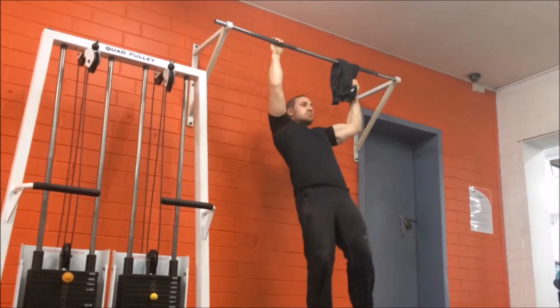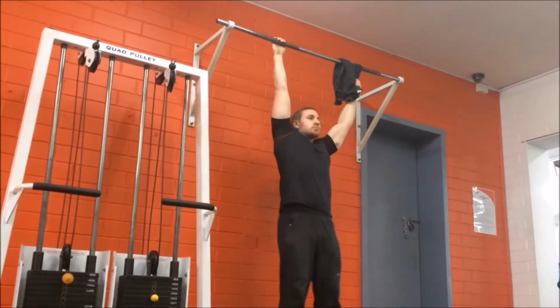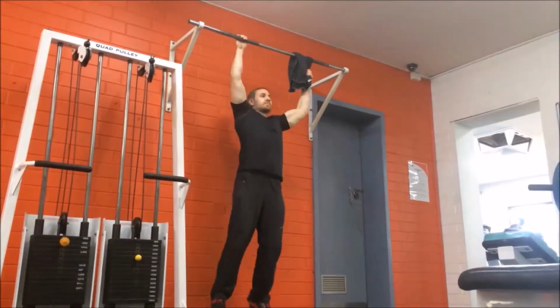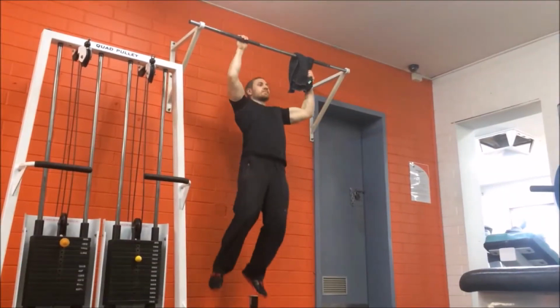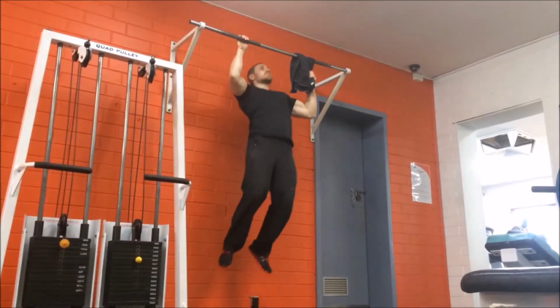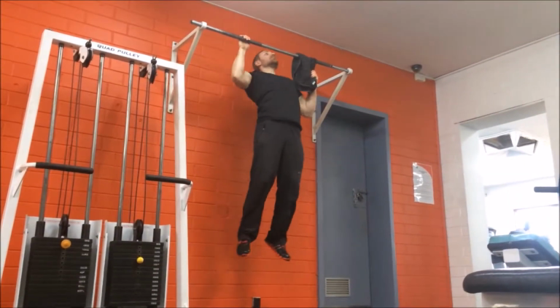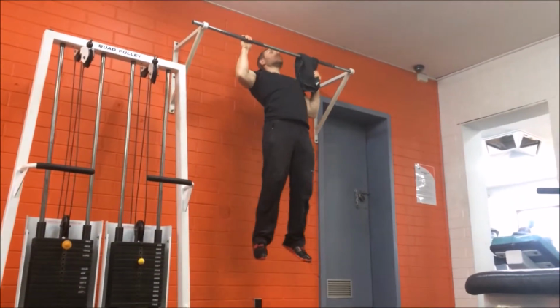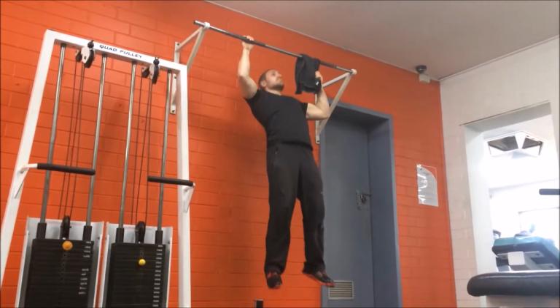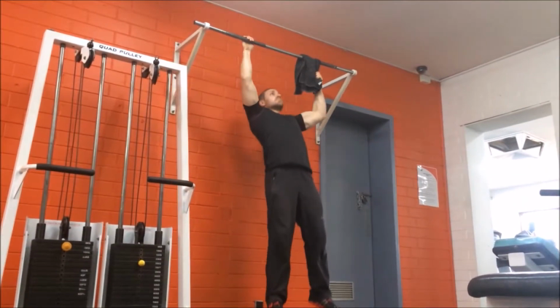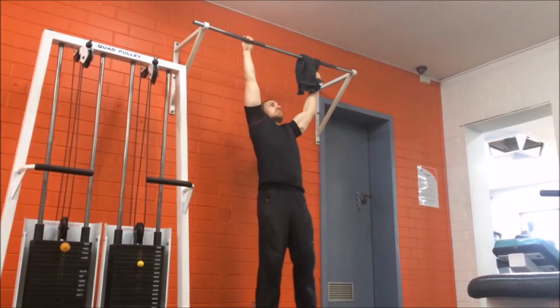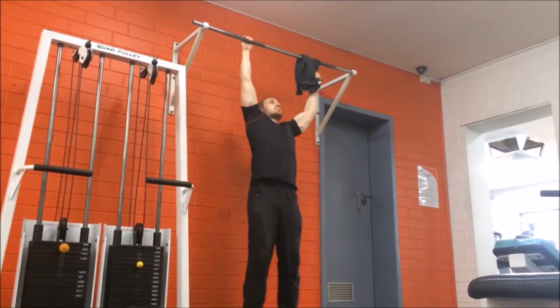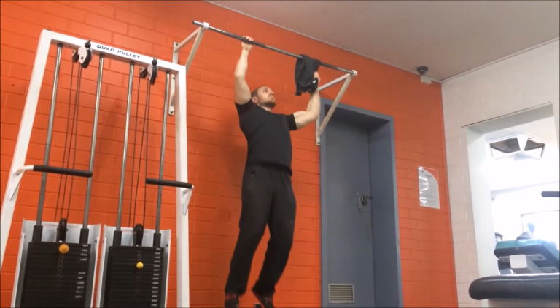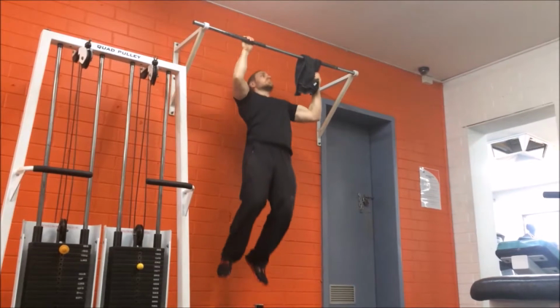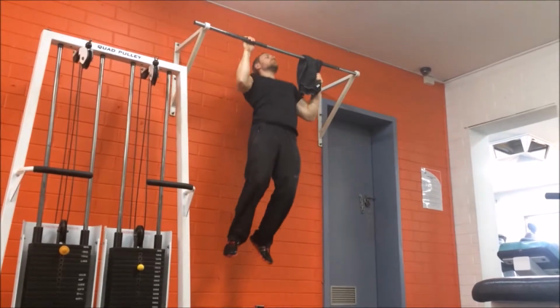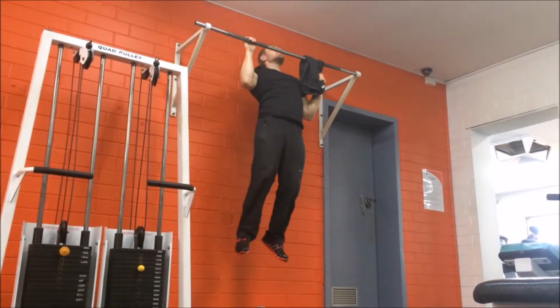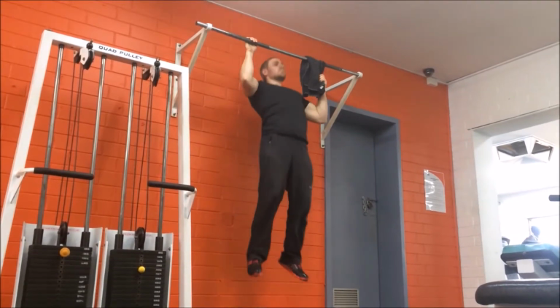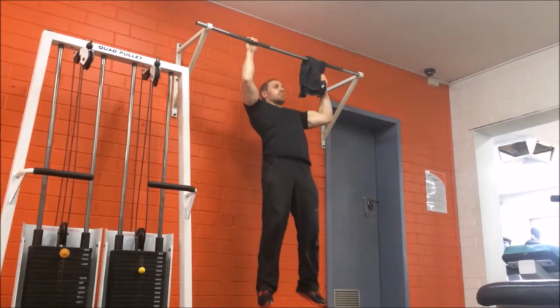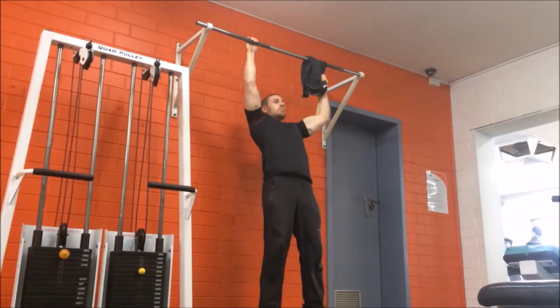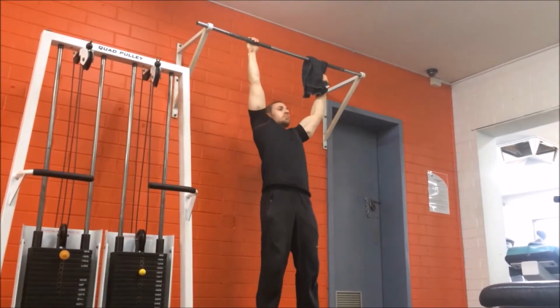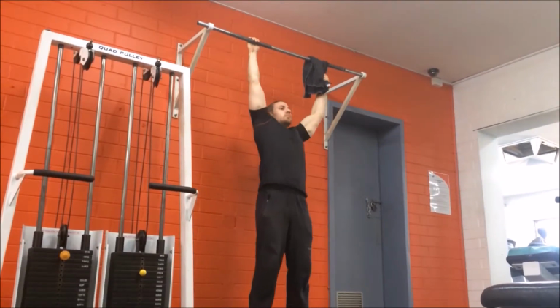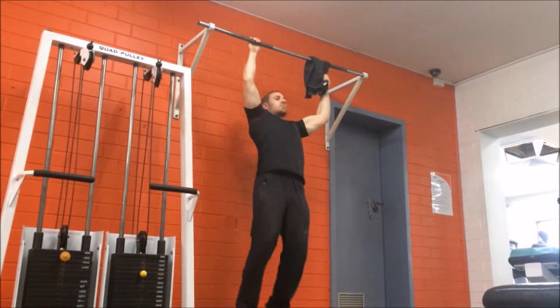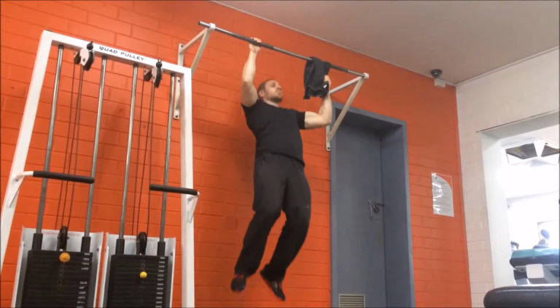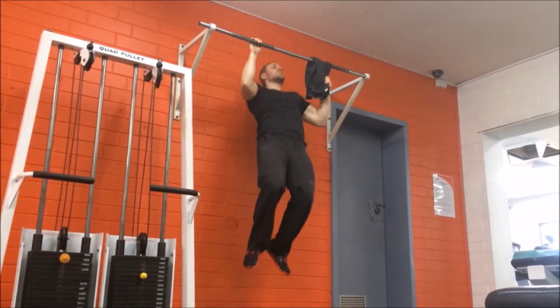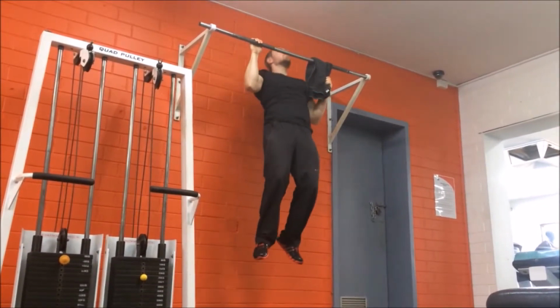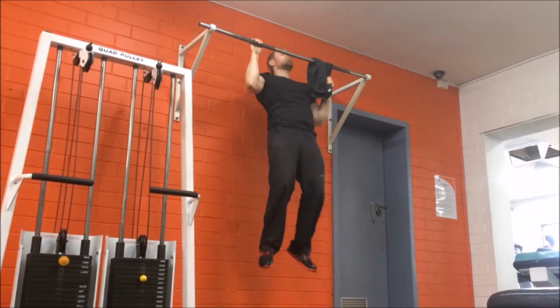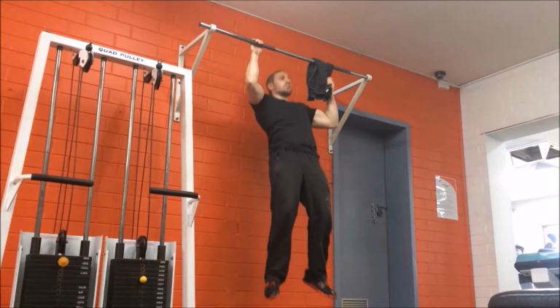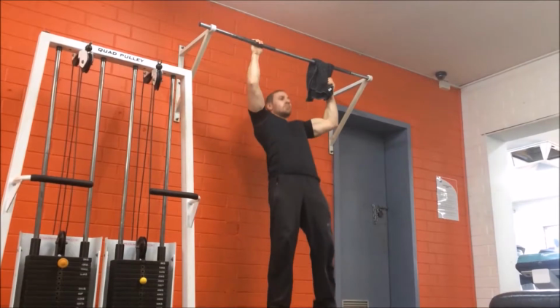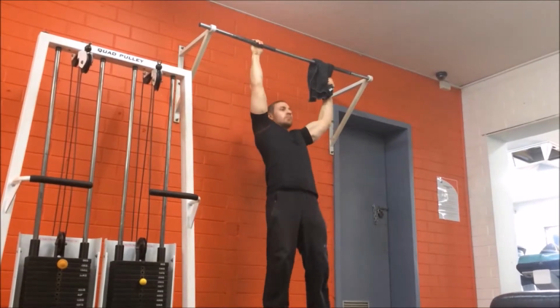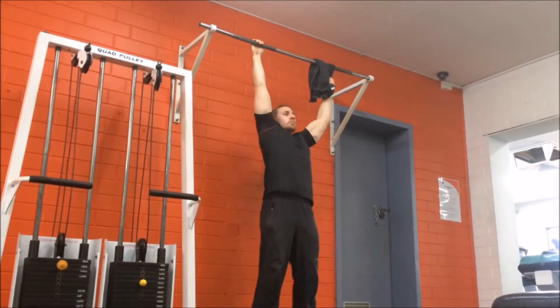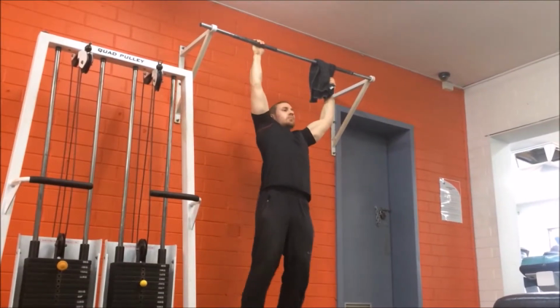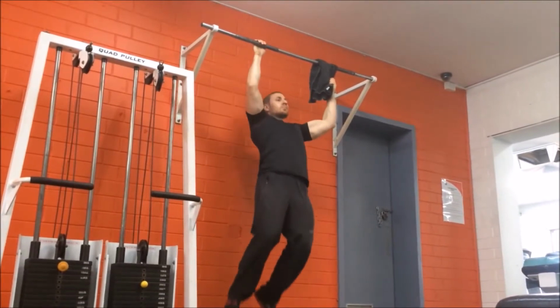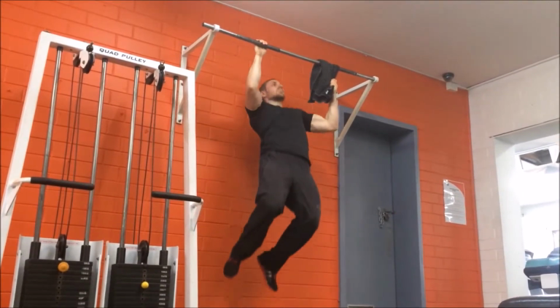Breathe out as you pull yourself up towards the bar by bending at the elbows and squeezing the shoulder blades together. Make sure to pull yourself up as high as possible, ensuring an adequate squeeze in the upper back.